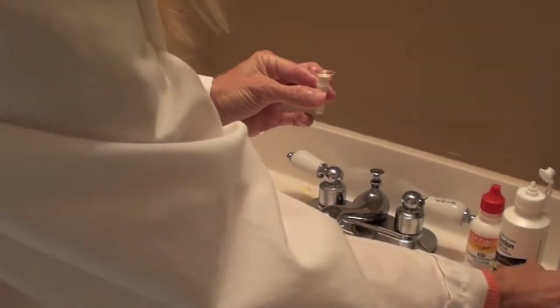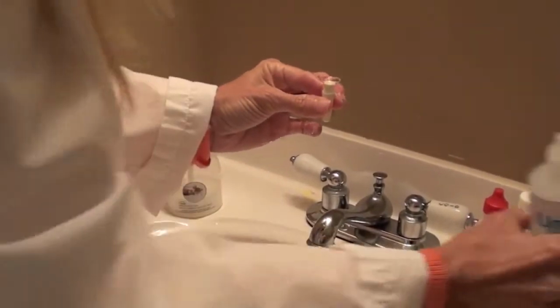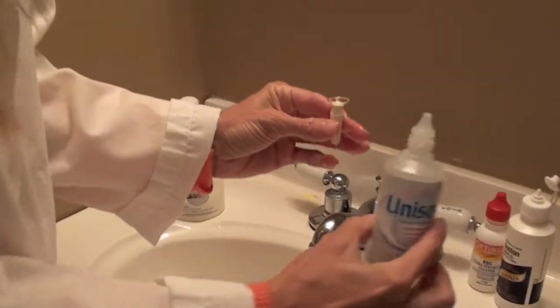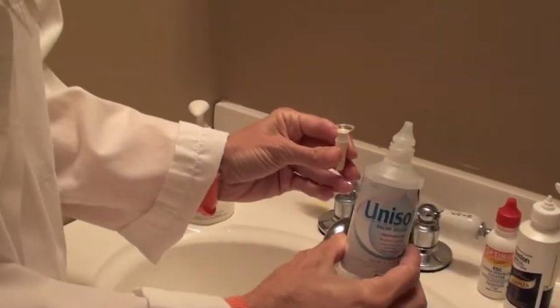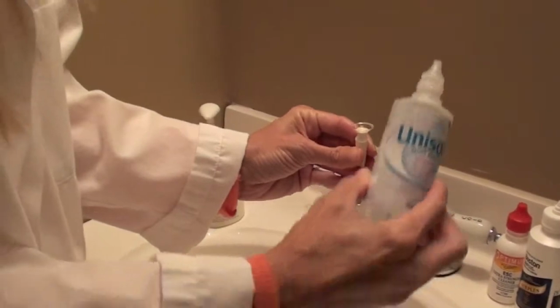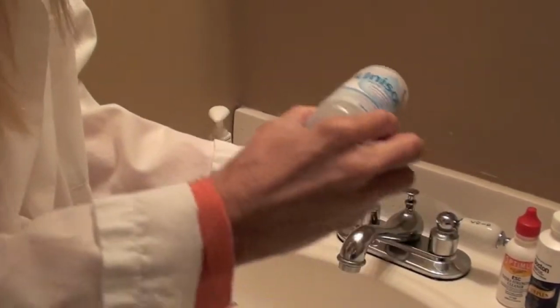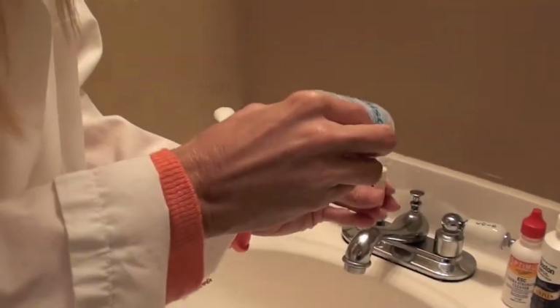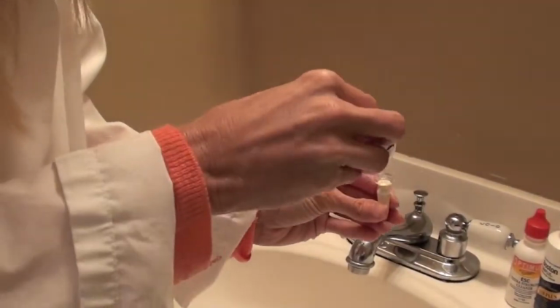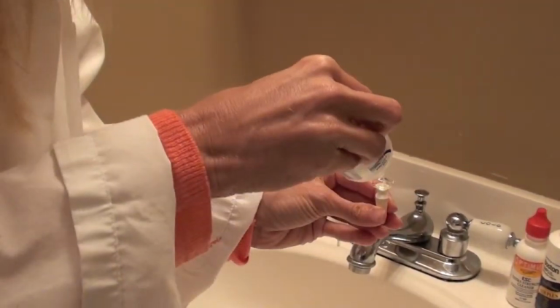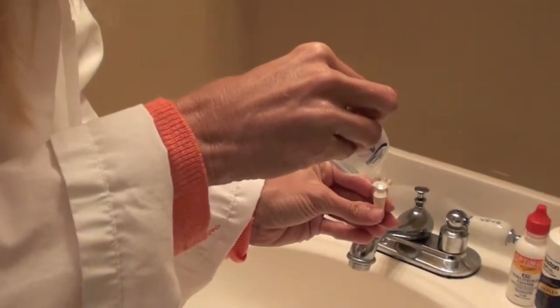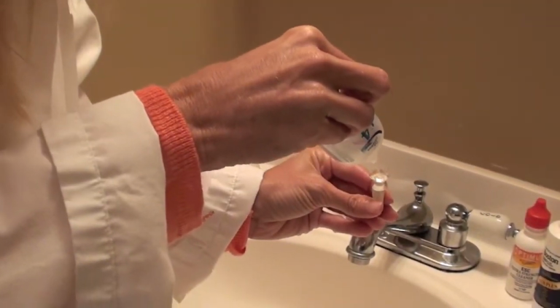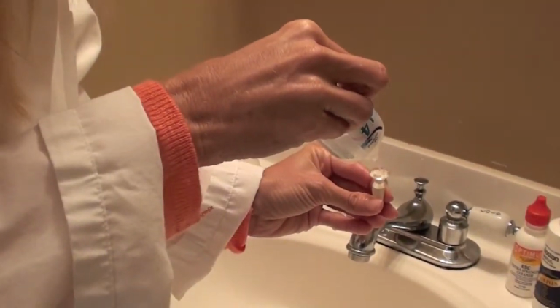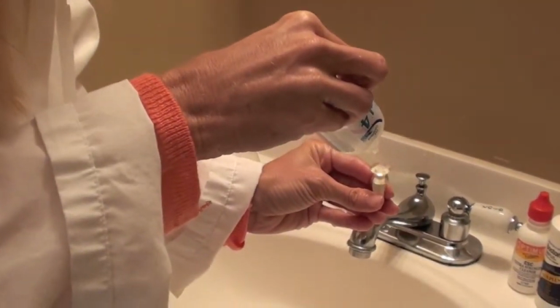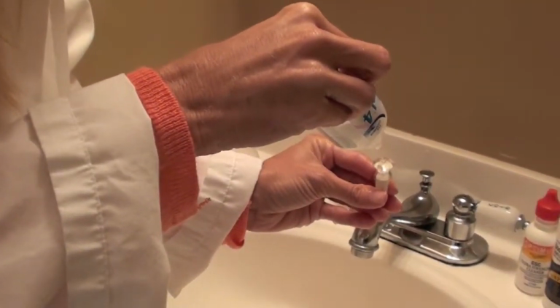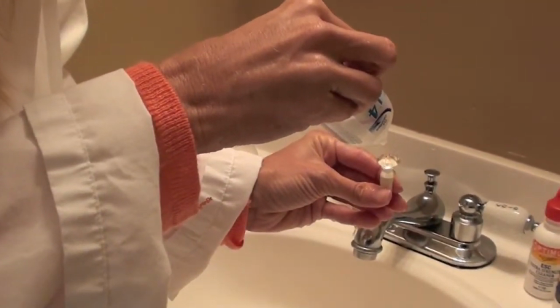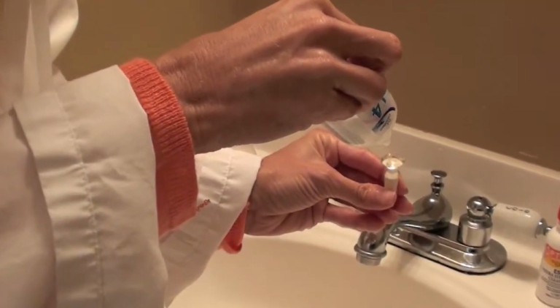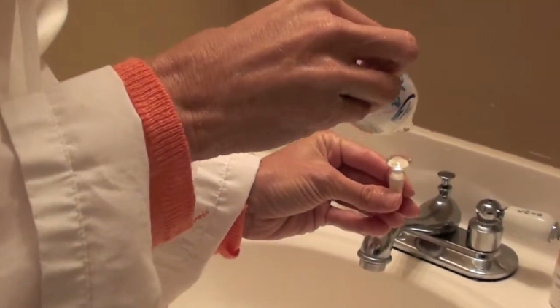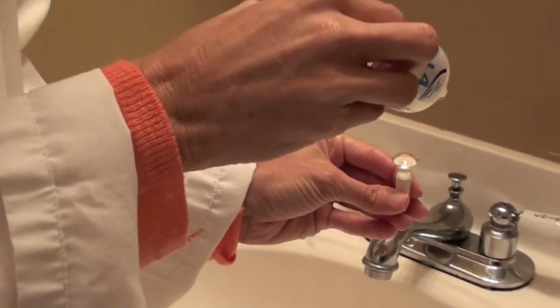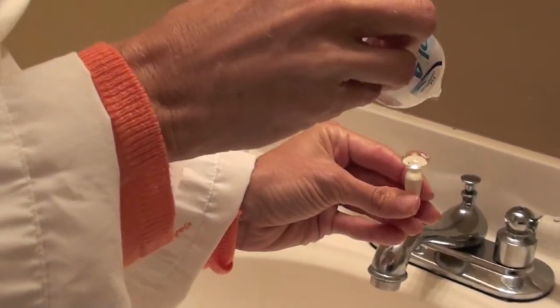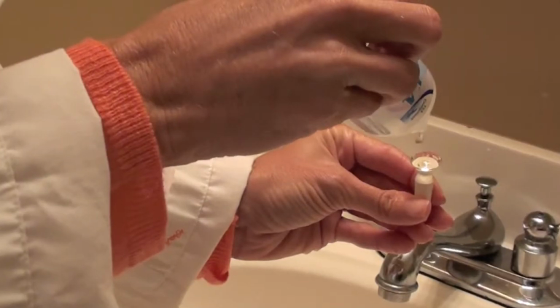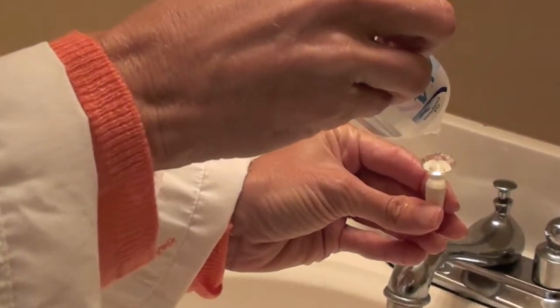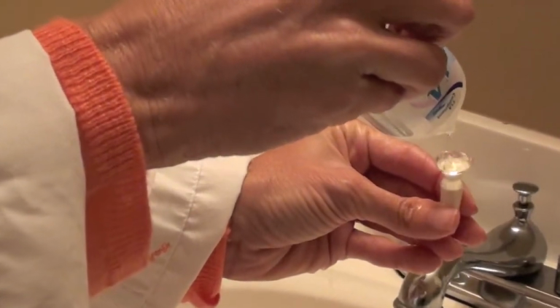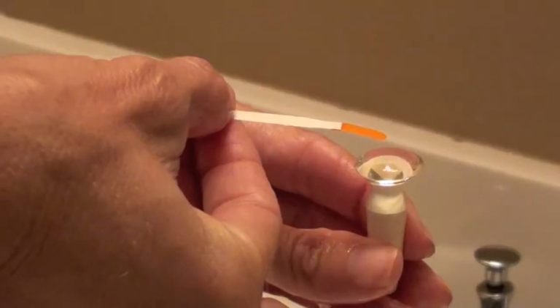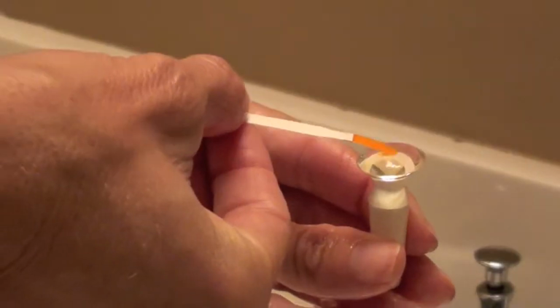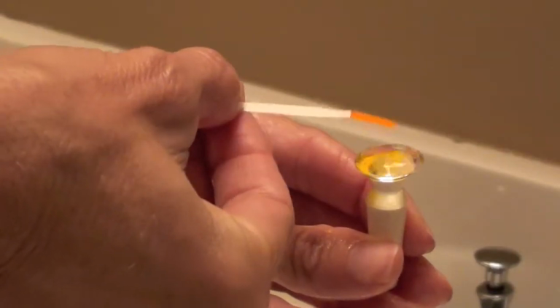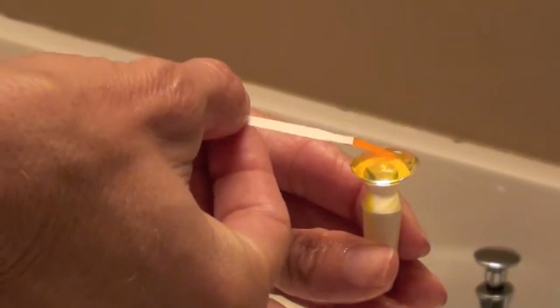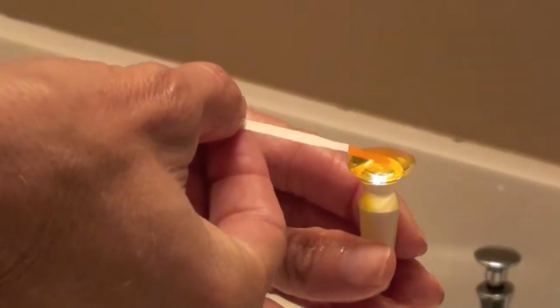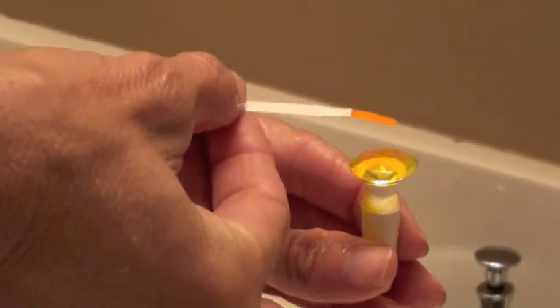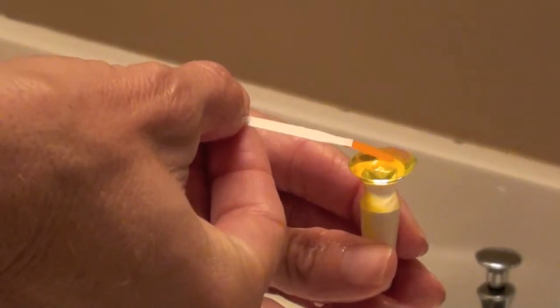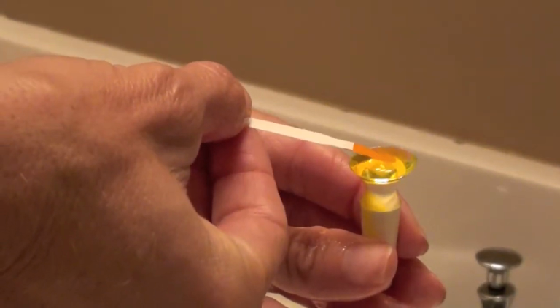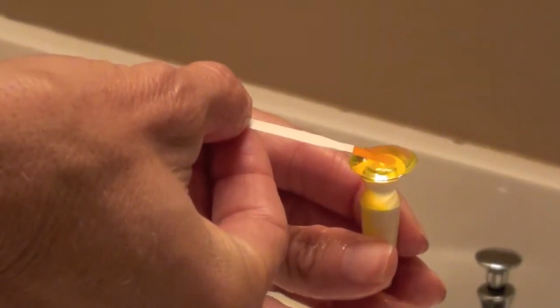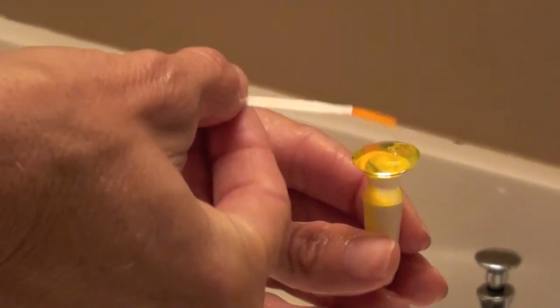We suggest Unisol. Fill the concave surface completely with the Unisol. This generous amount of Unisol helps minimize the opportunity for insertion bubbles.